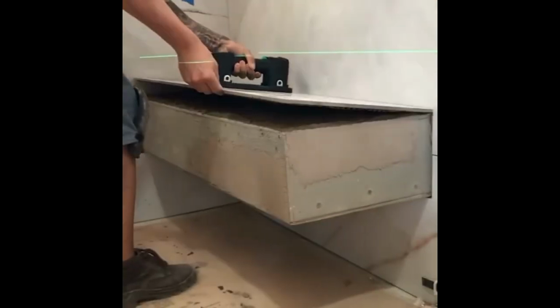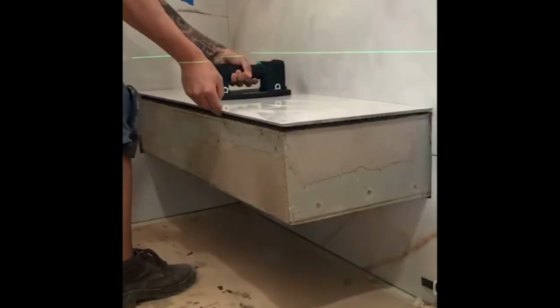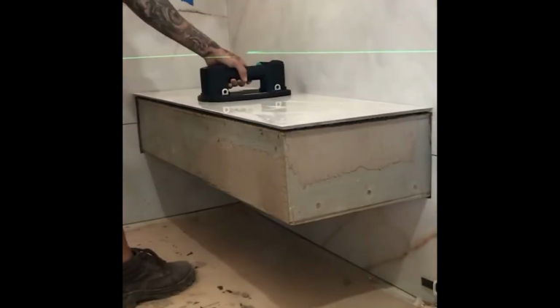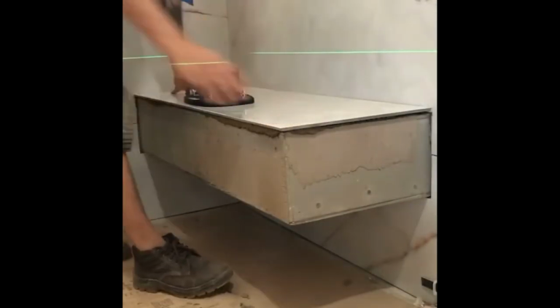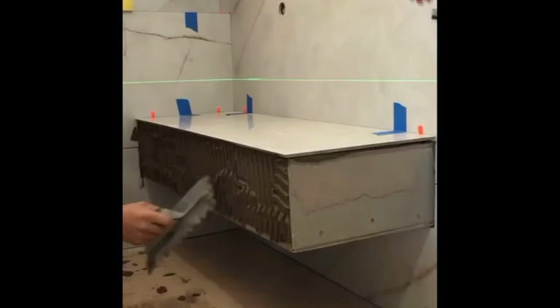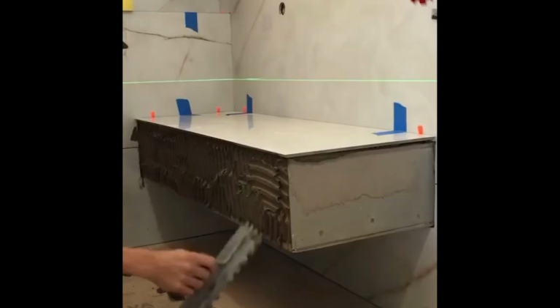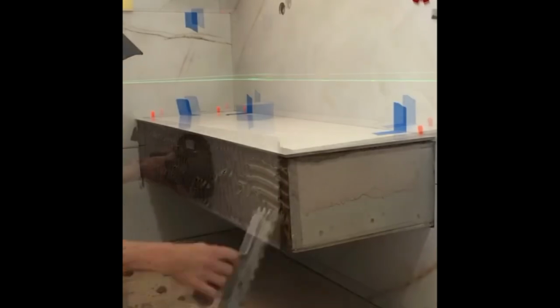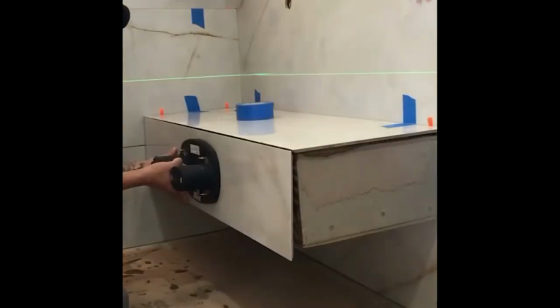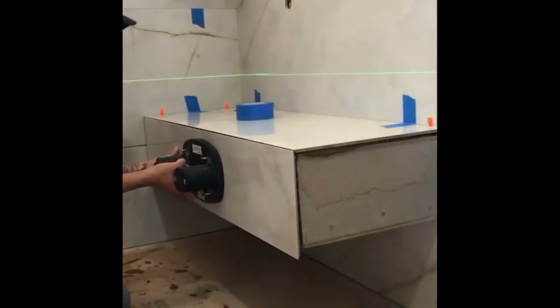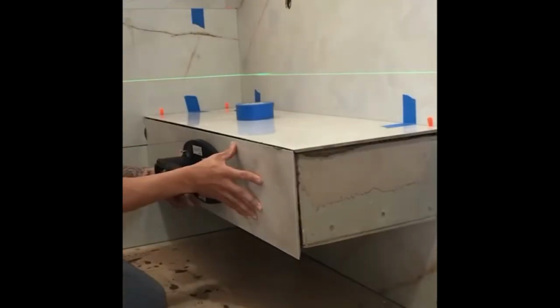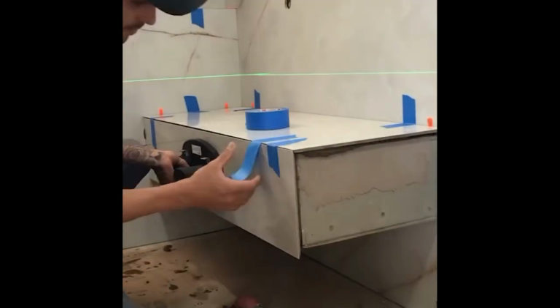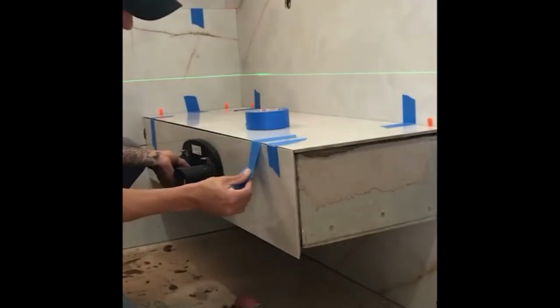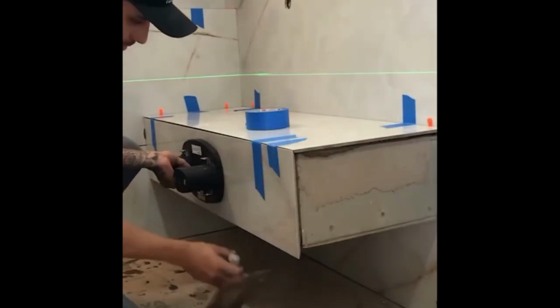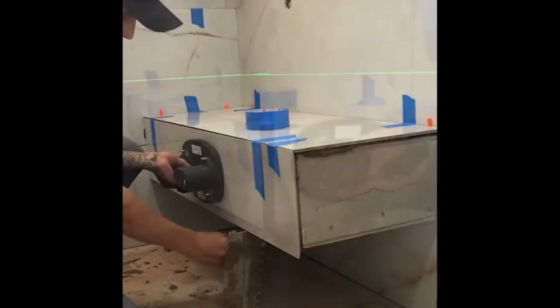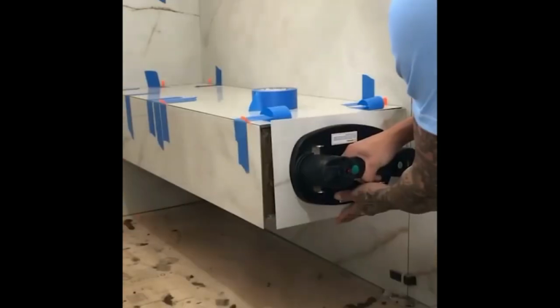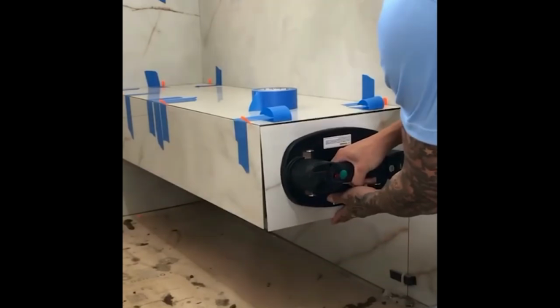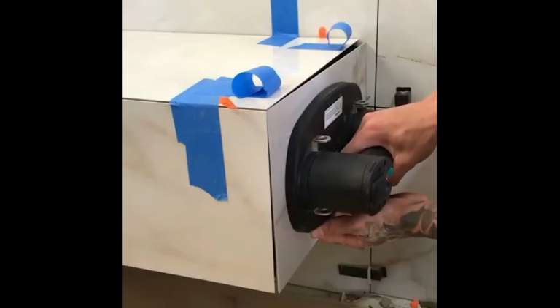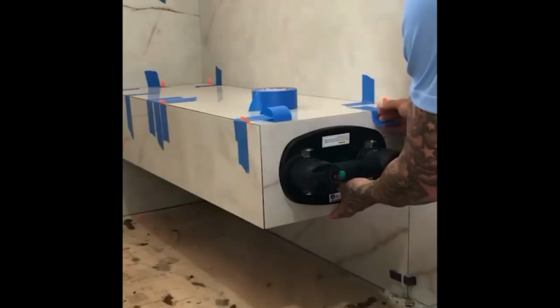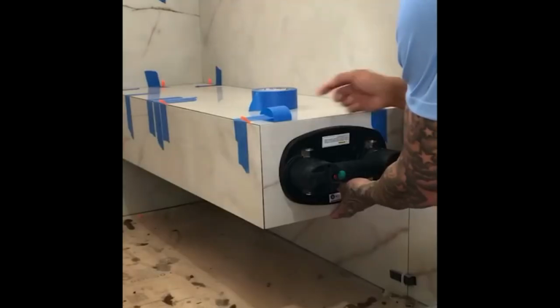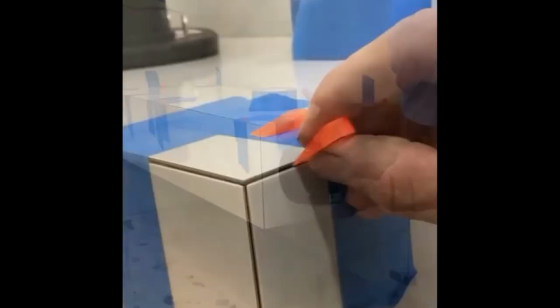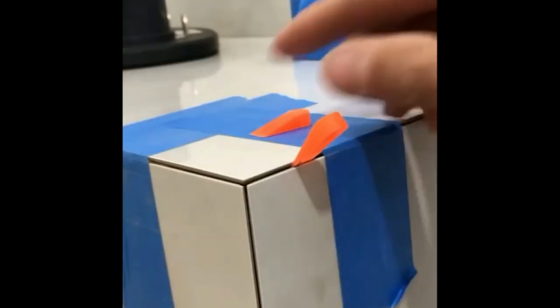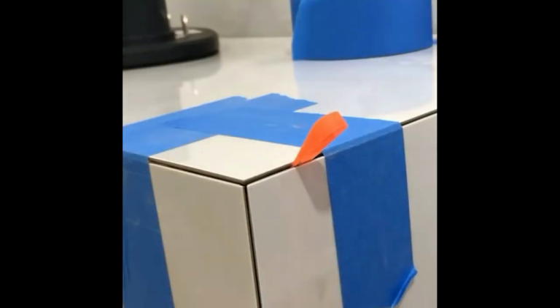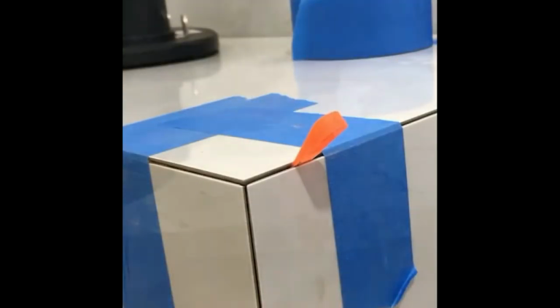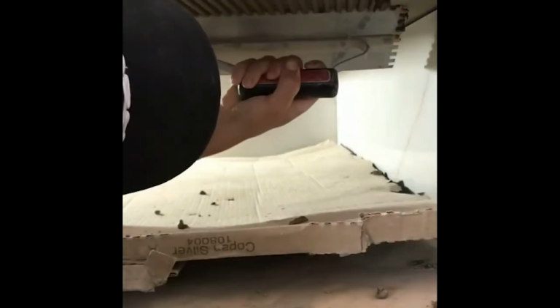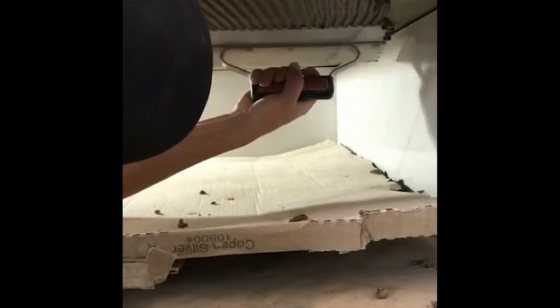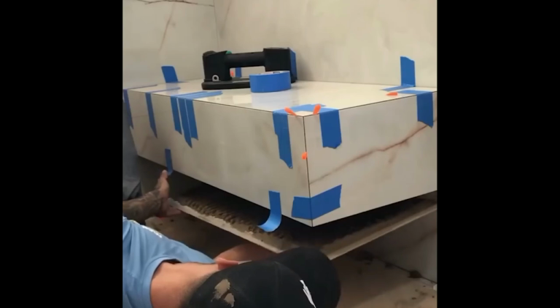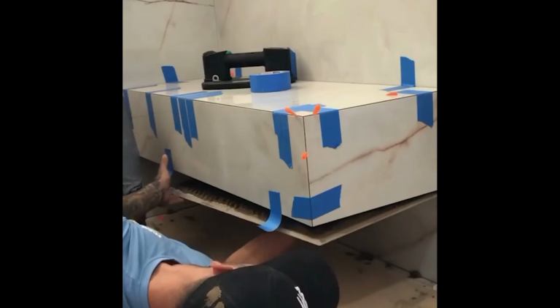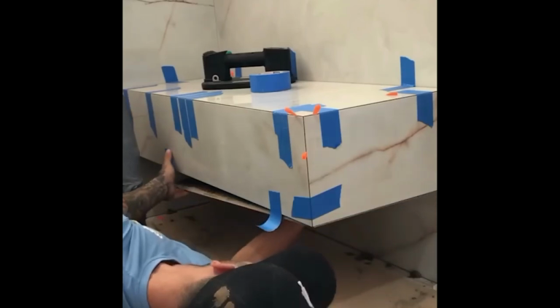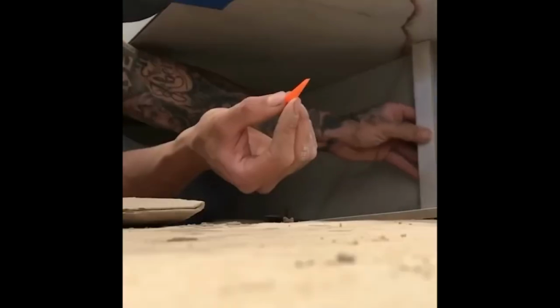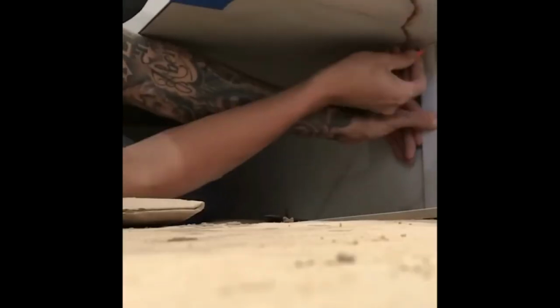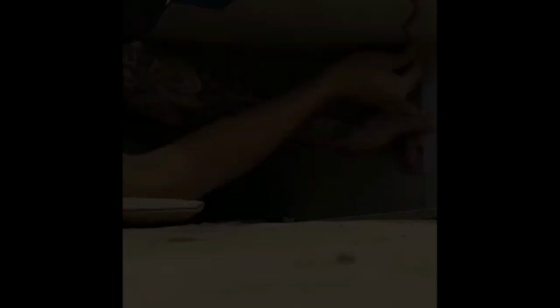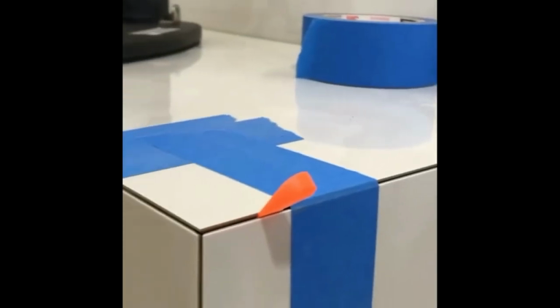Correctly measuring up and dry-laying your tiles before fixing them down is something you should do ahead of any tile installation. But this bit of planning is especially pertinent when it comes to large-format tiles.